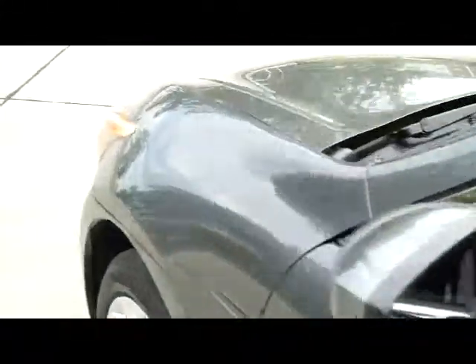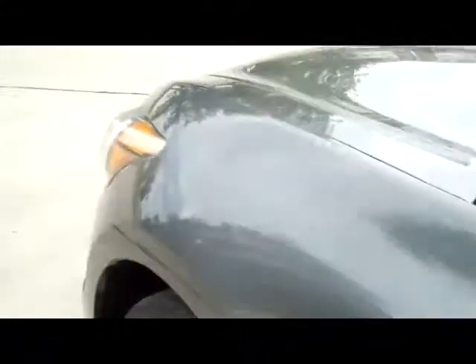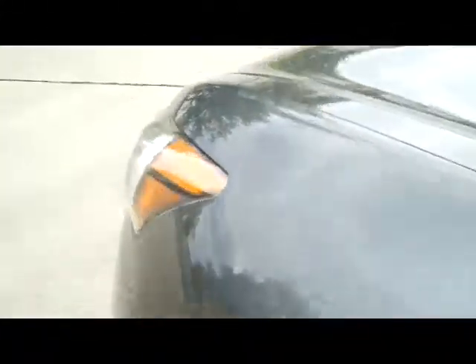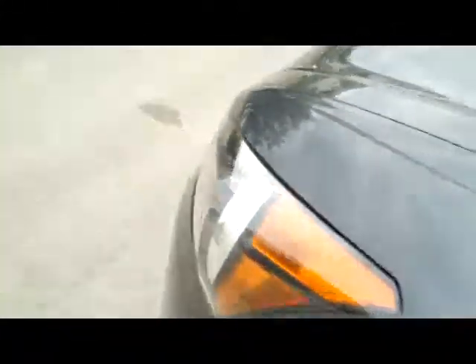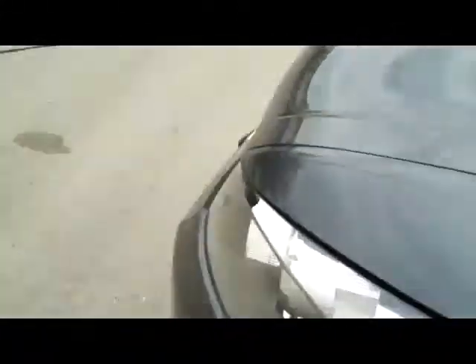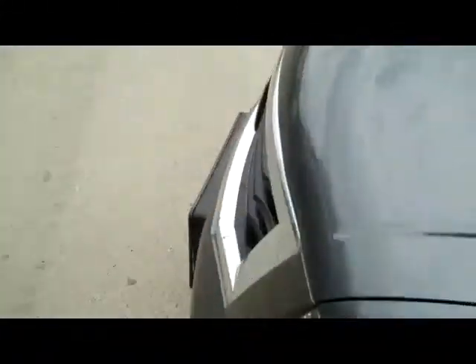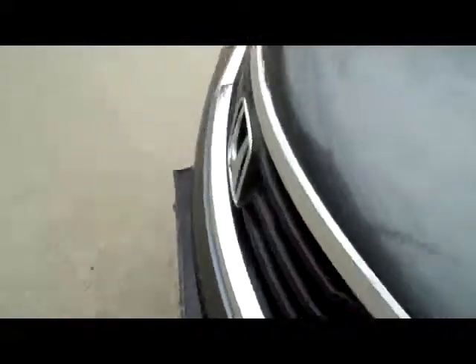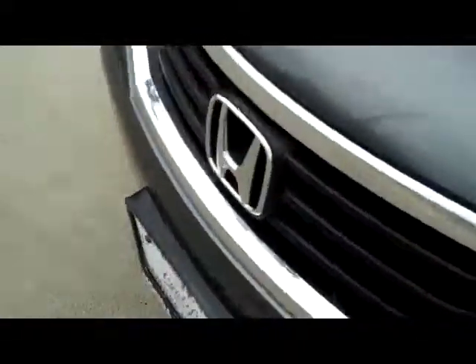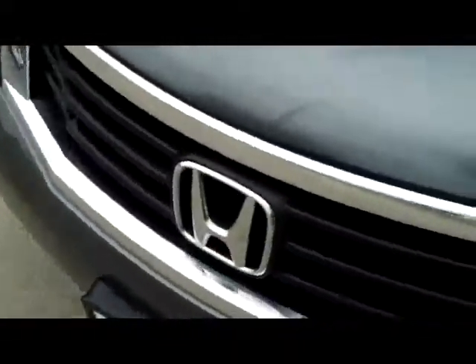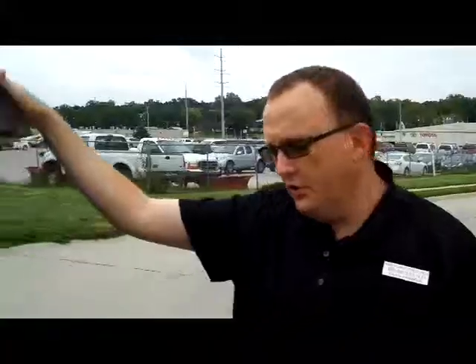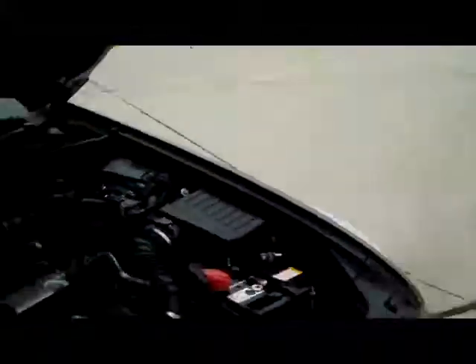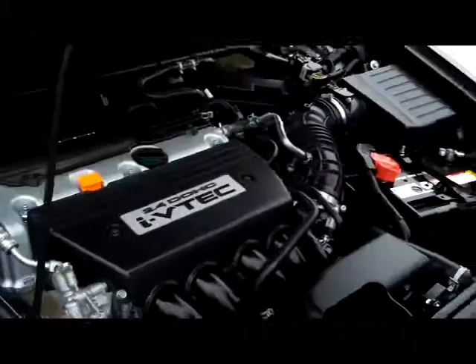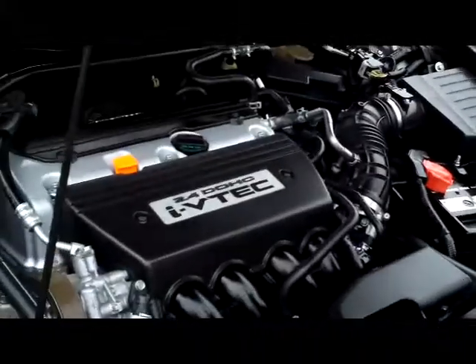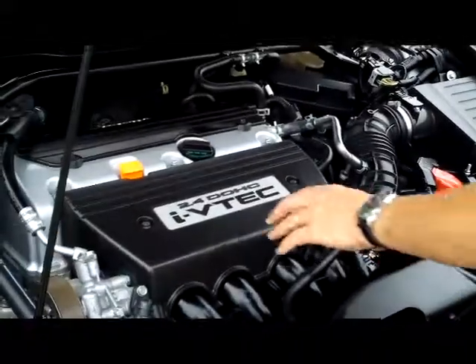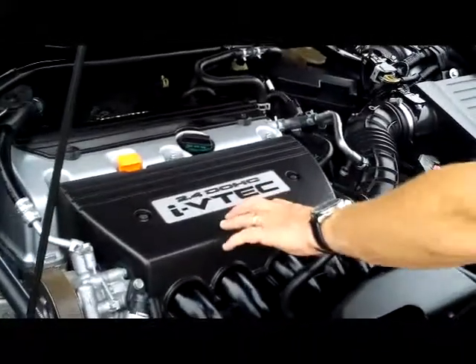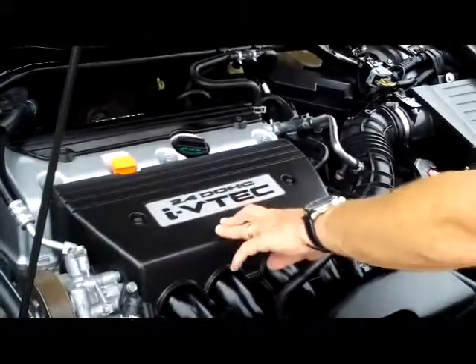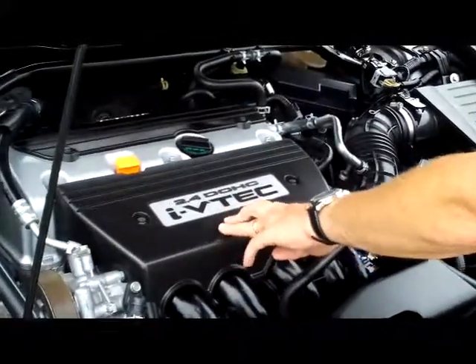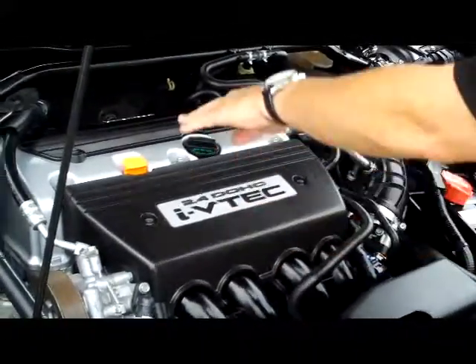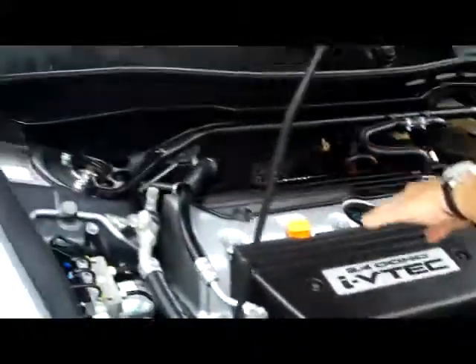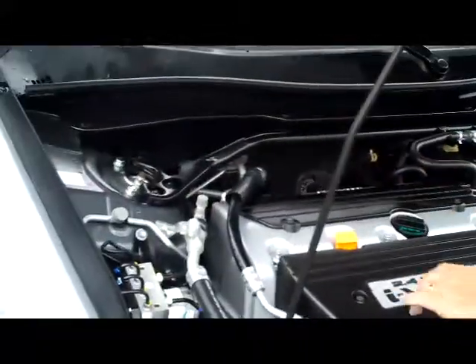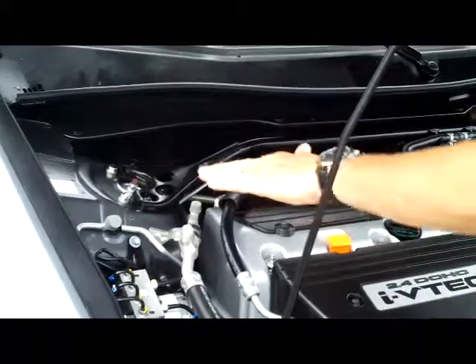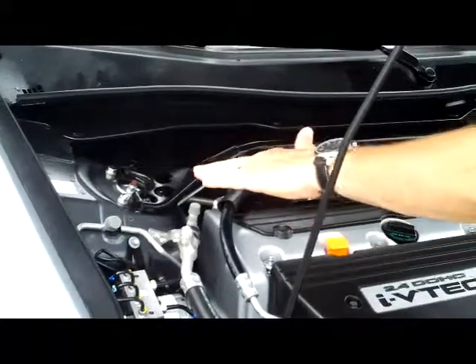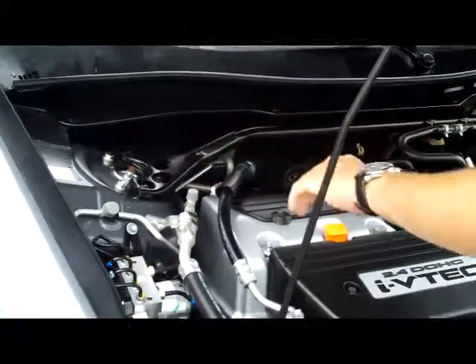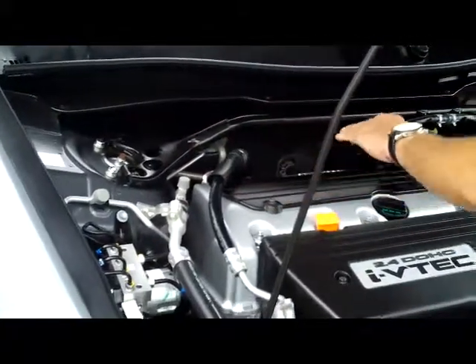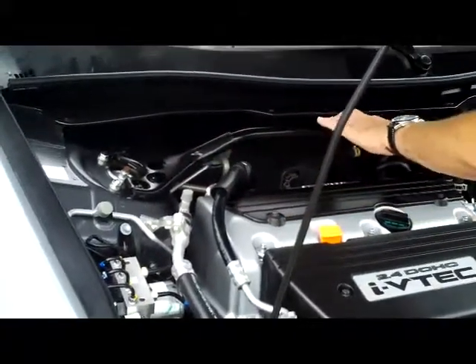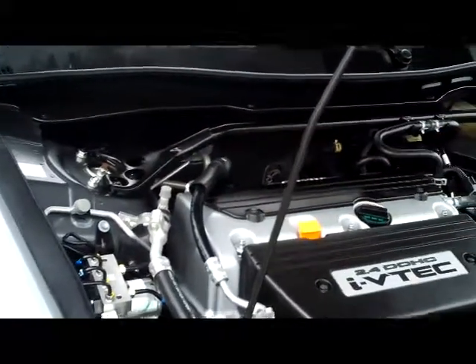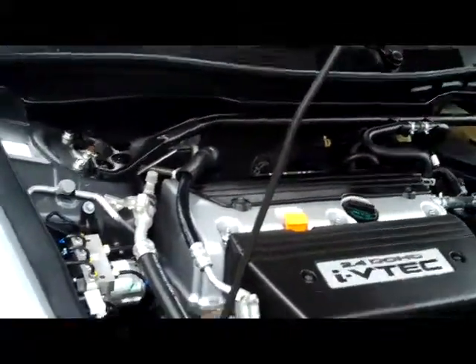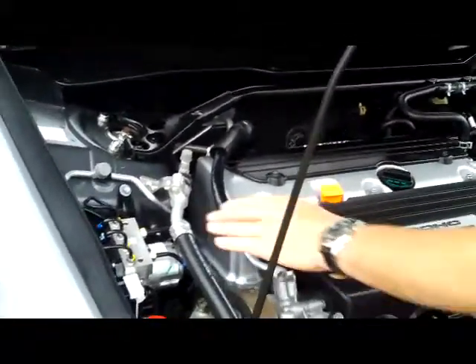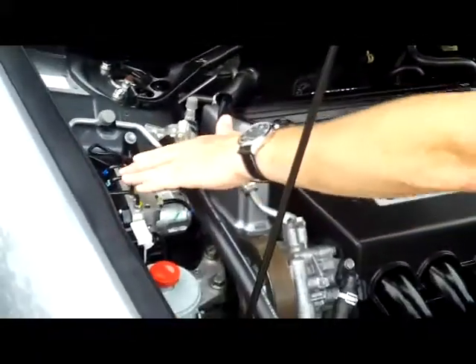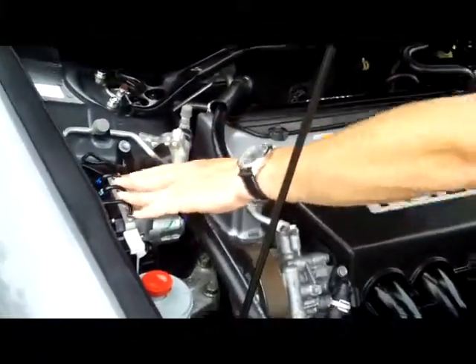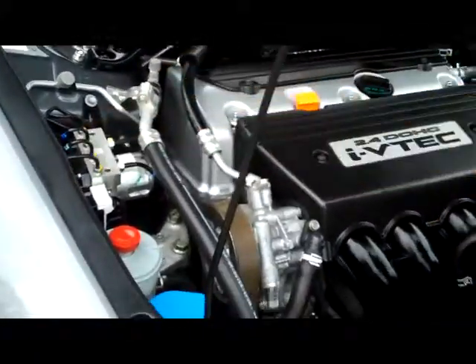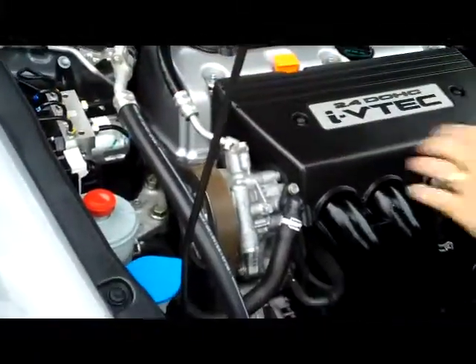It comes with a free Carfax report and a mechanical inspection sheet. We have the 2.4-liter, dual-overhead cam, i-VTEC, 4-cylinder engine. It has an additional stabilizer bar and 4-channel anti-lock brakes.